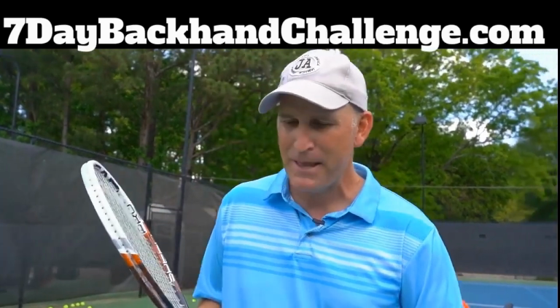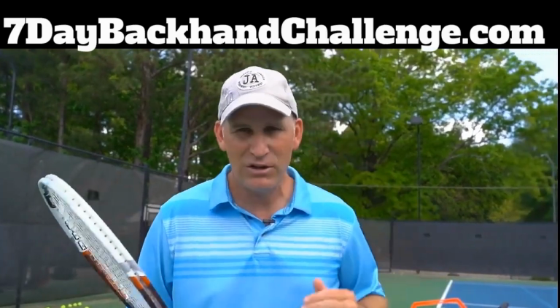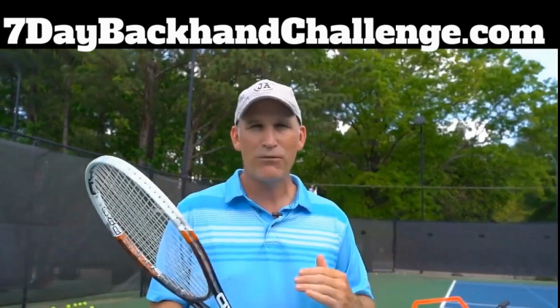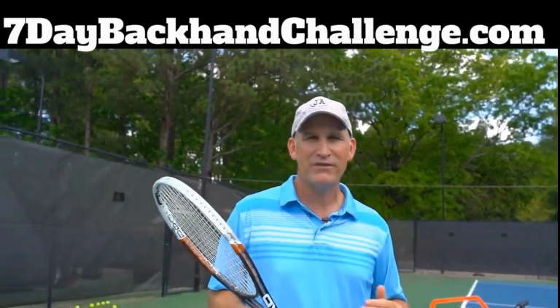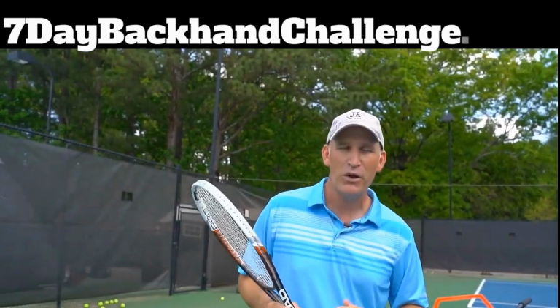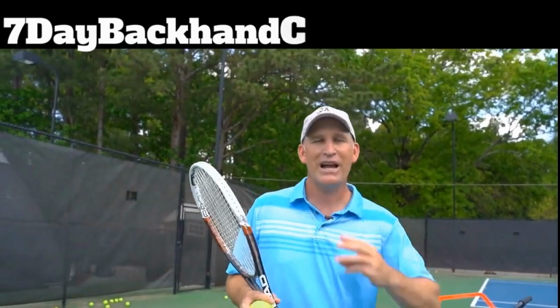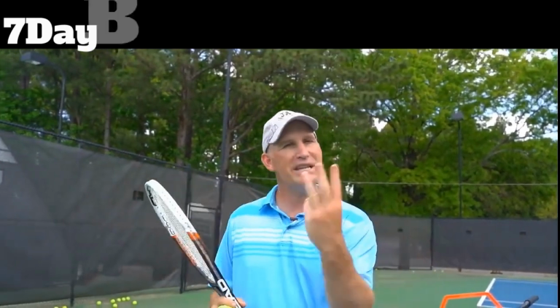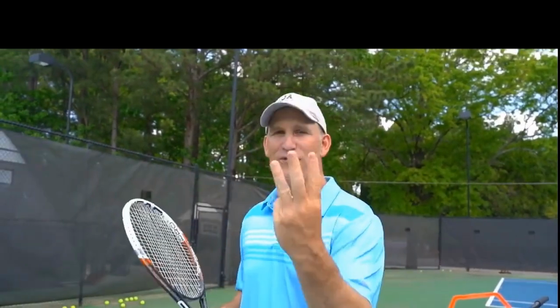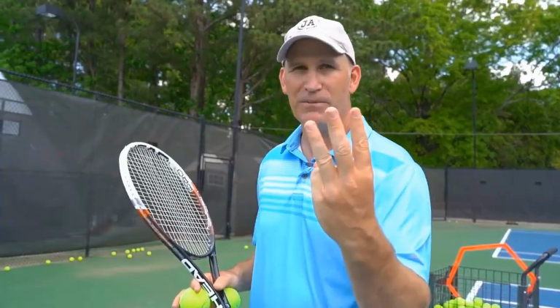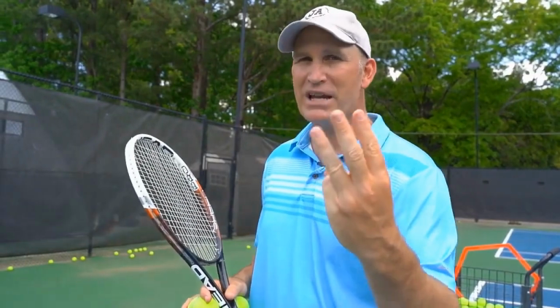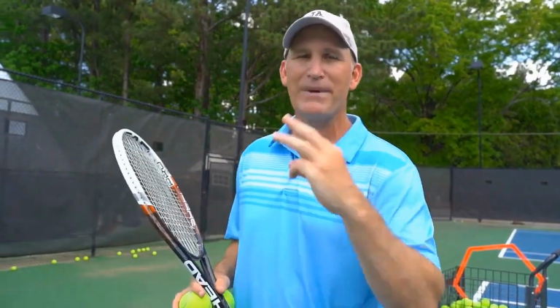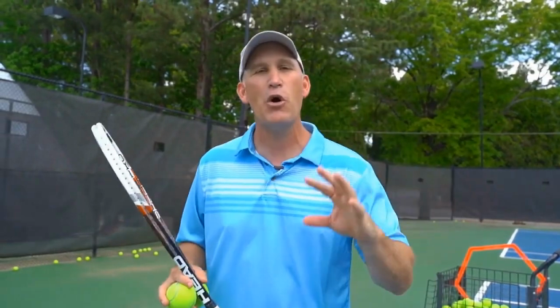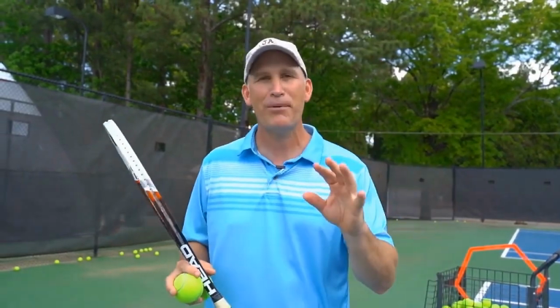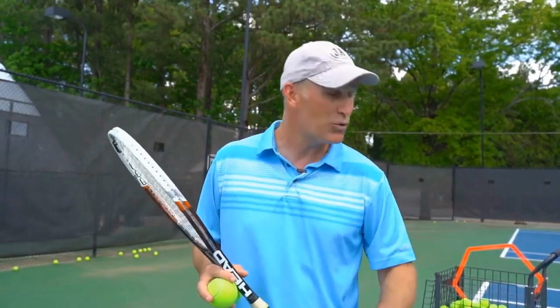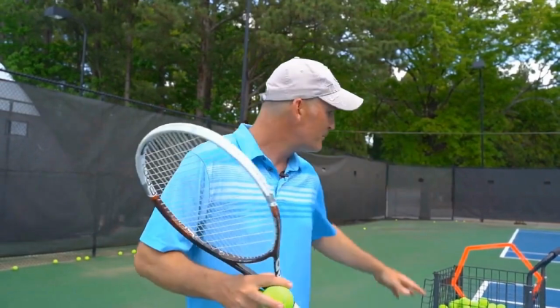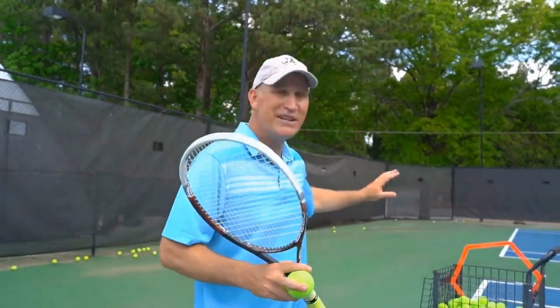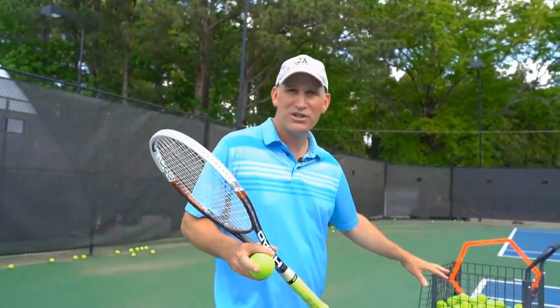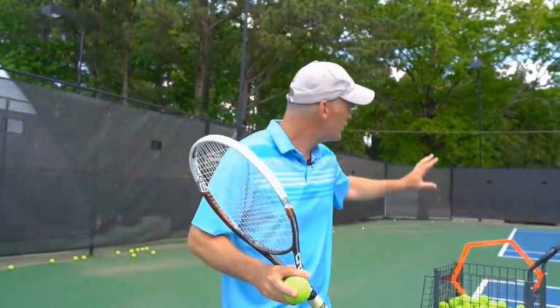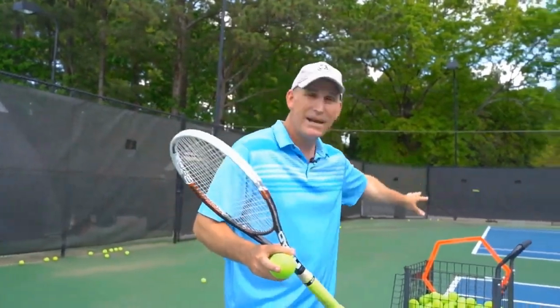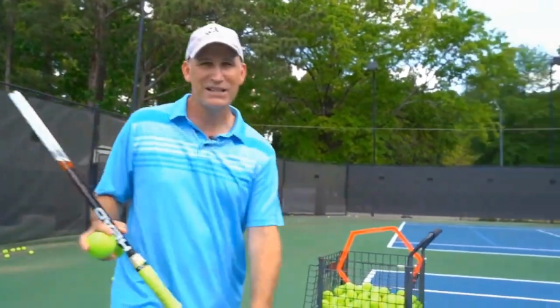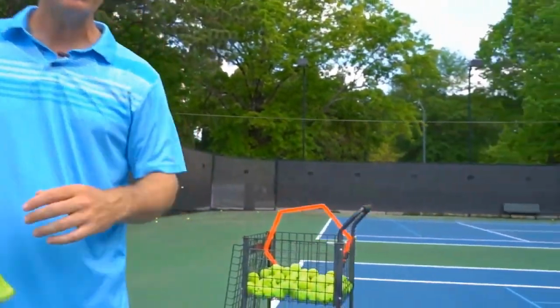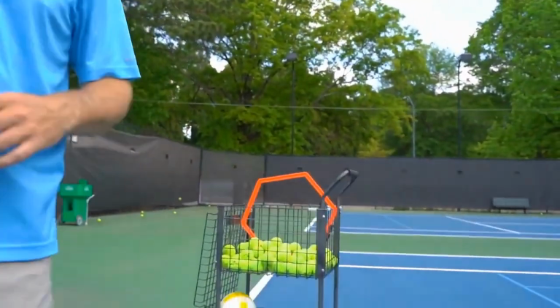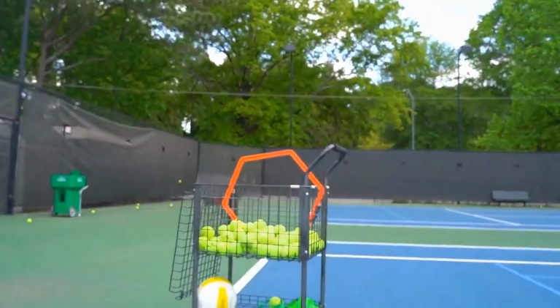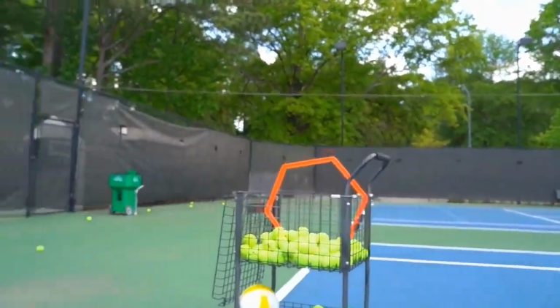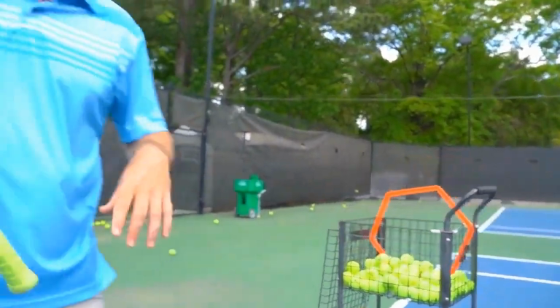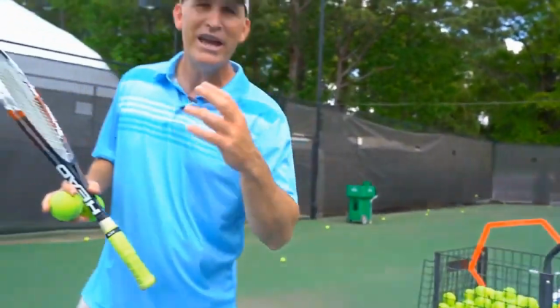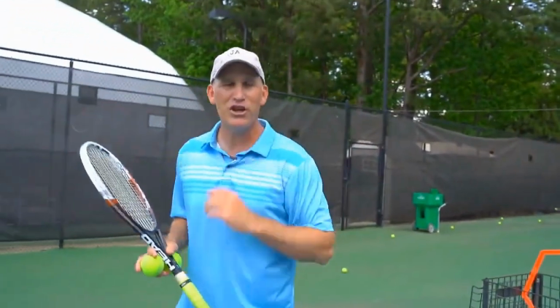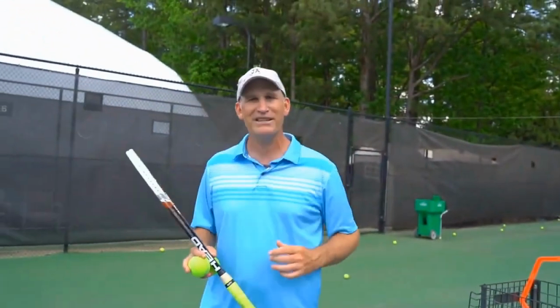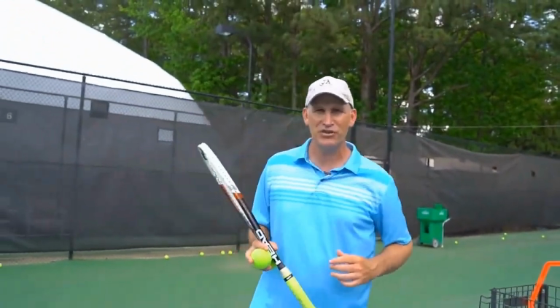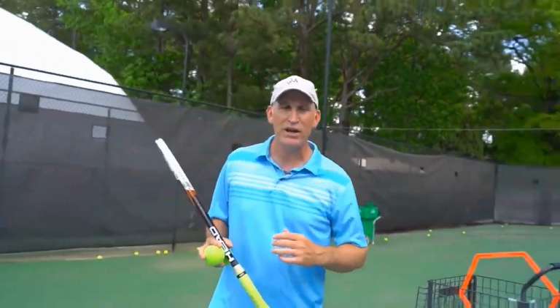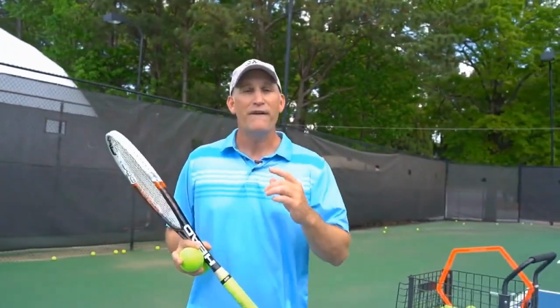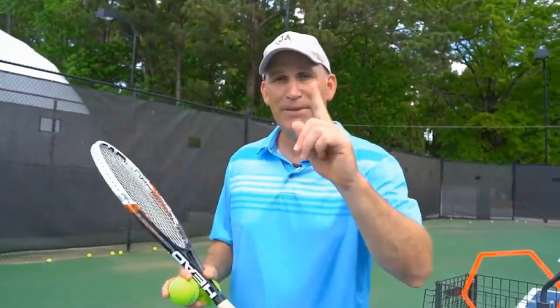Let's get right into this video. I've got three tips for you to think about and take to the practice court. You don't even need a ball machine — just get a basket of balls, and you can go practice this drill today.